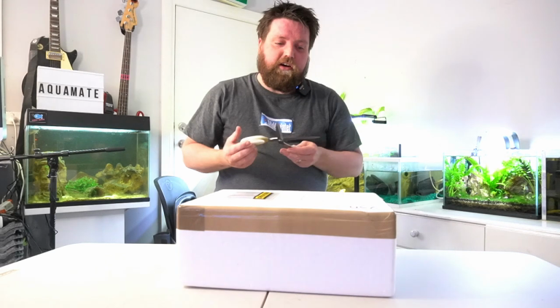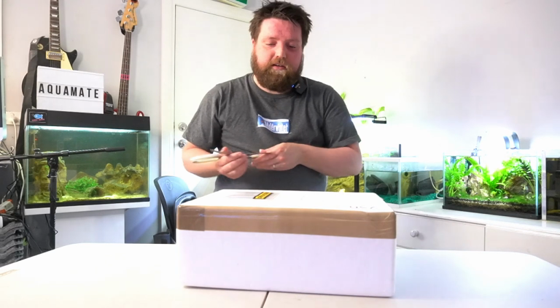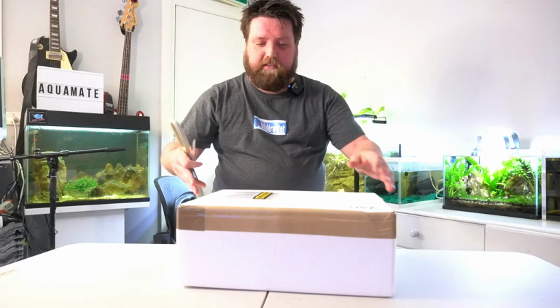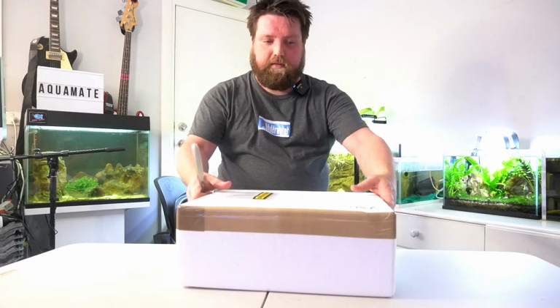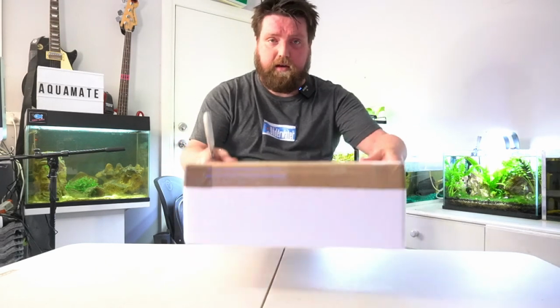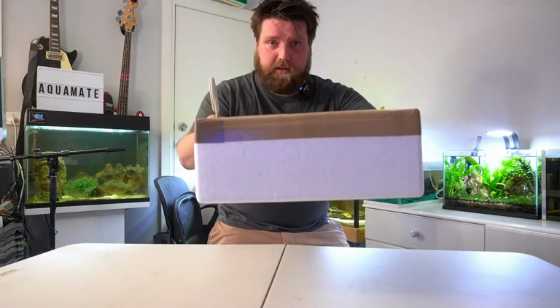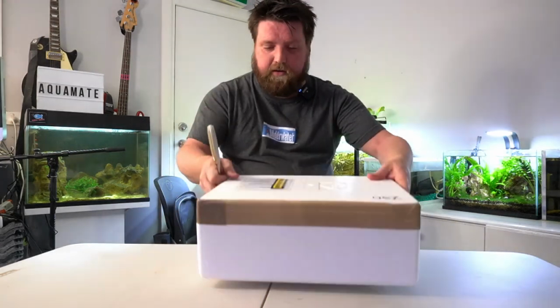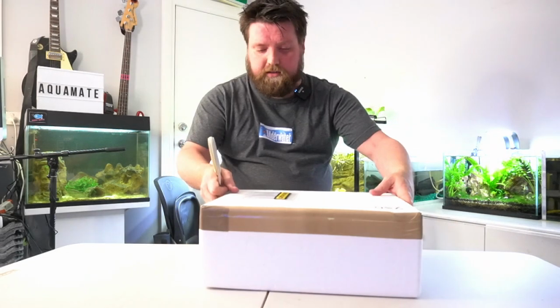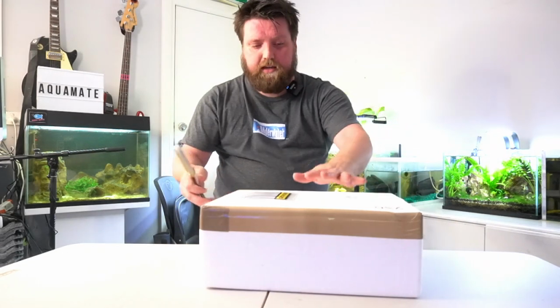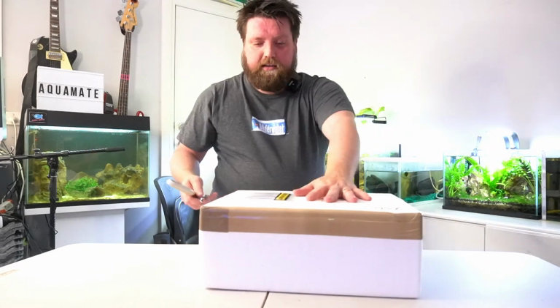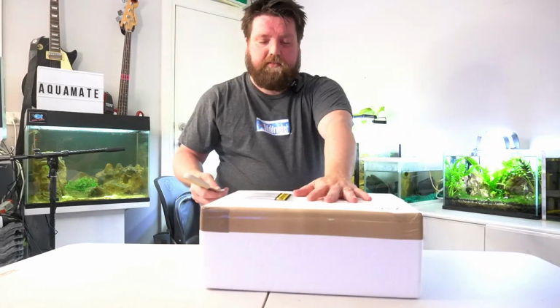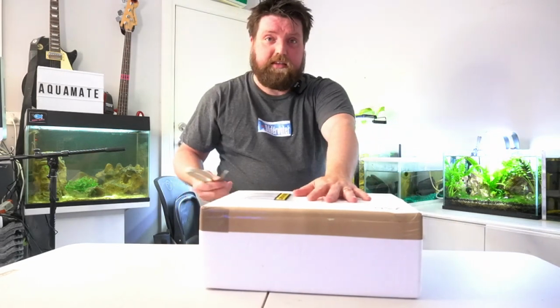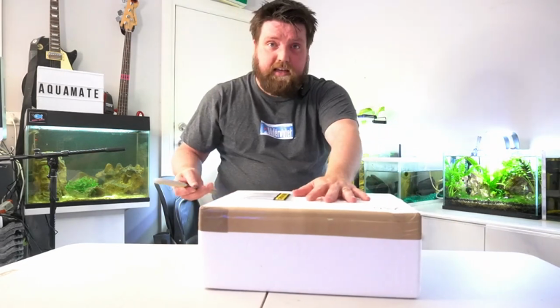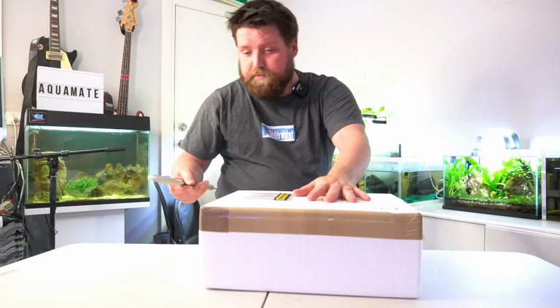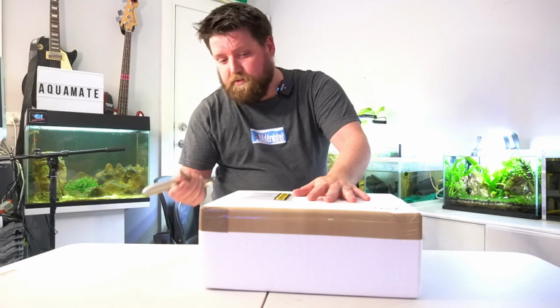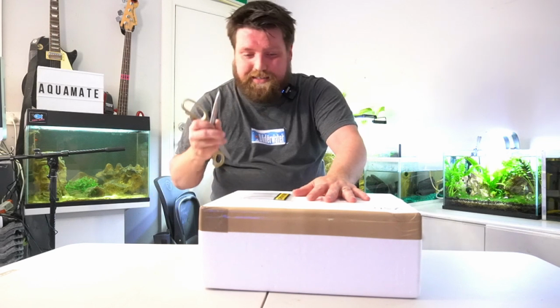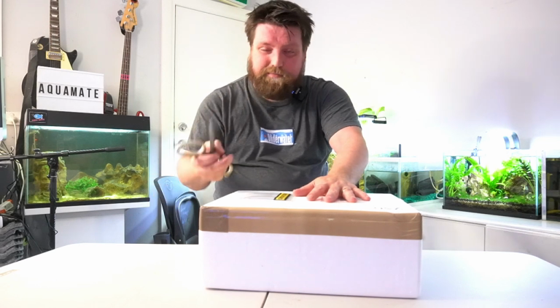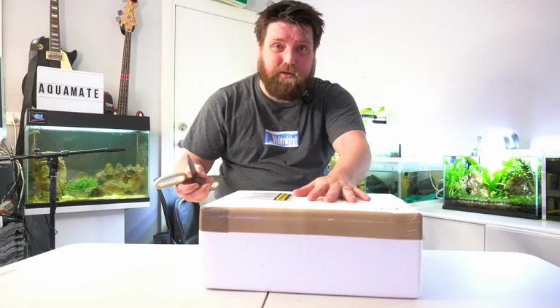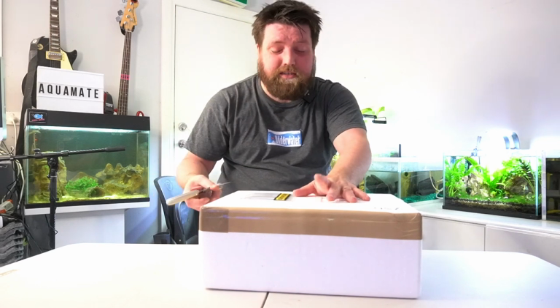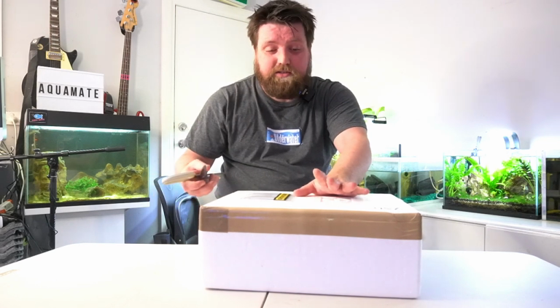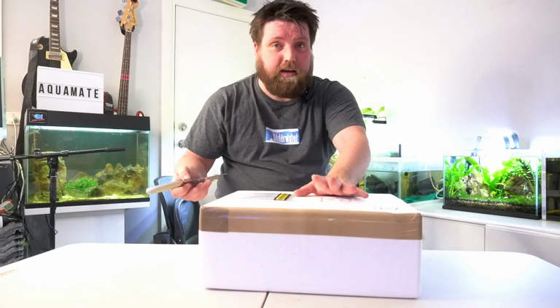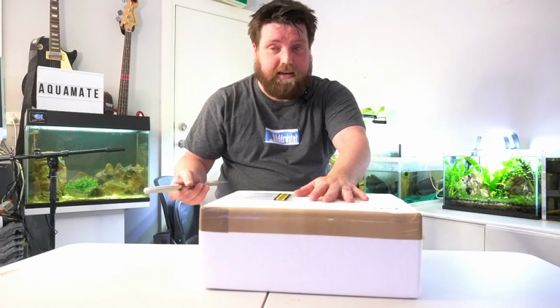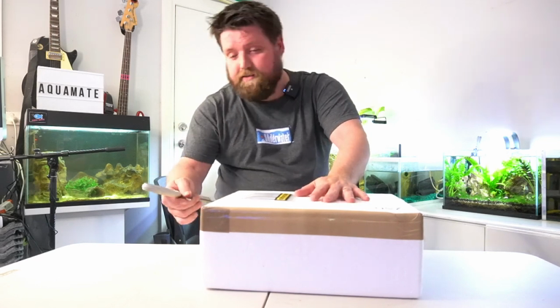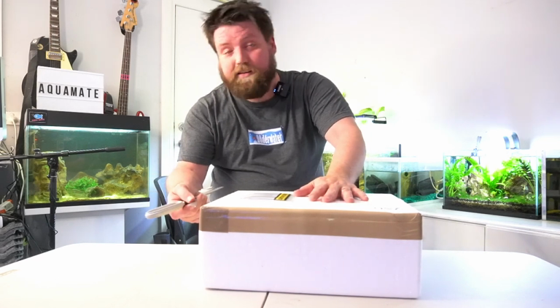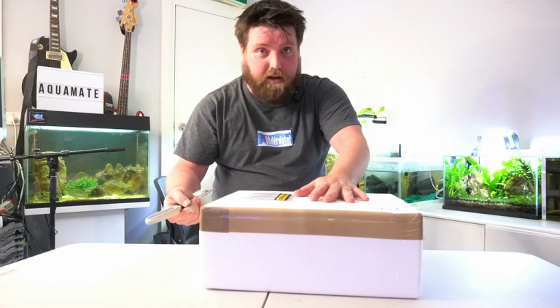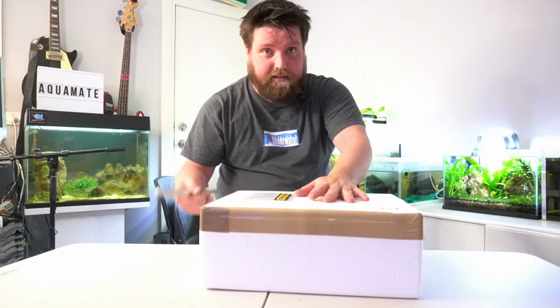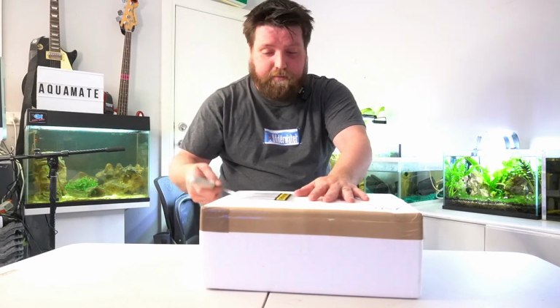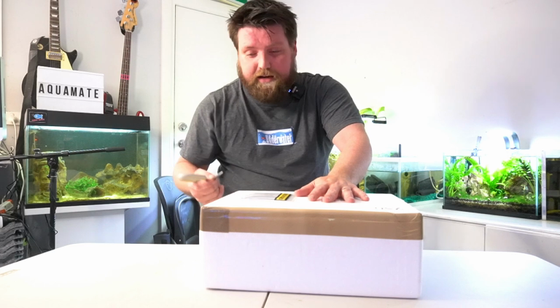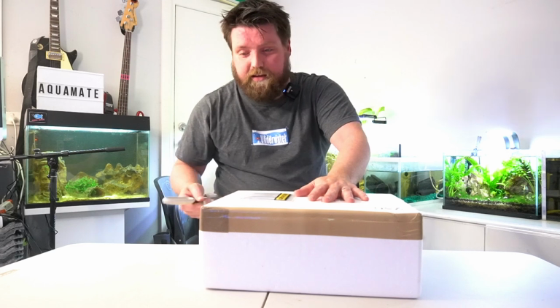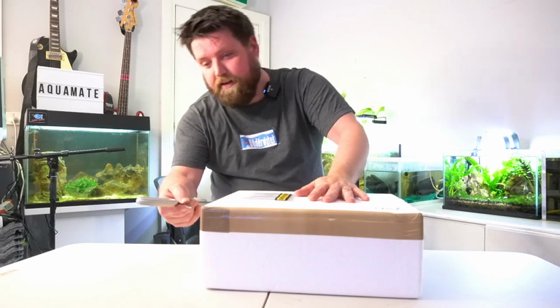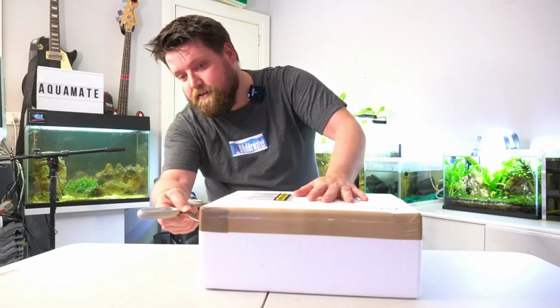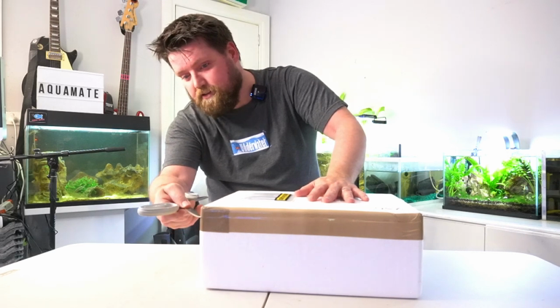We have this polystyrene box which keeps everything as insulated as possible, because black worms do not like the heat. You'll find out a little bit more about how they look after that shortly.